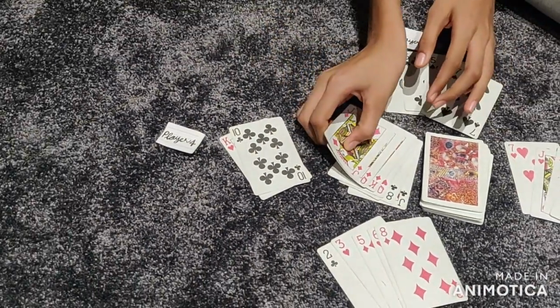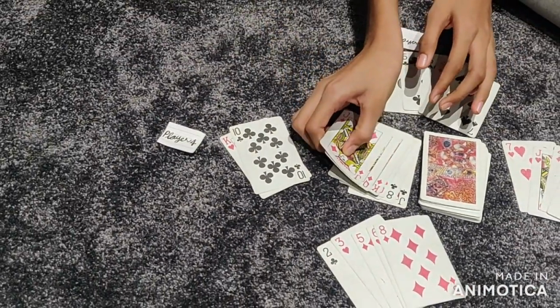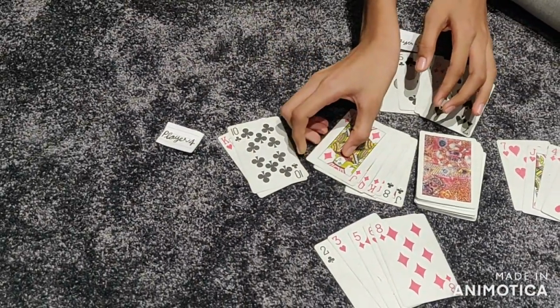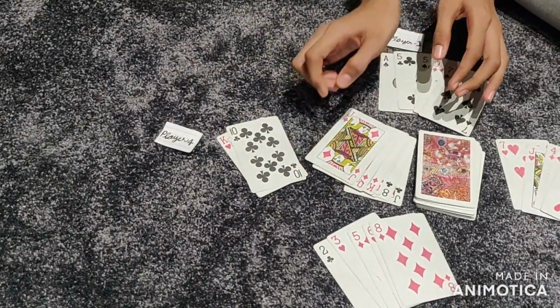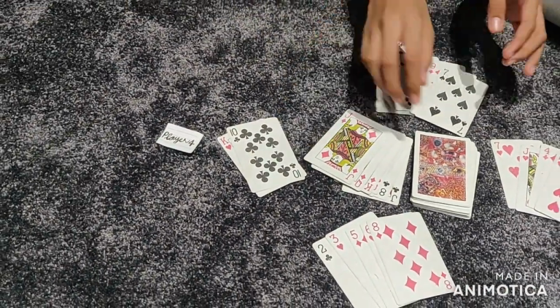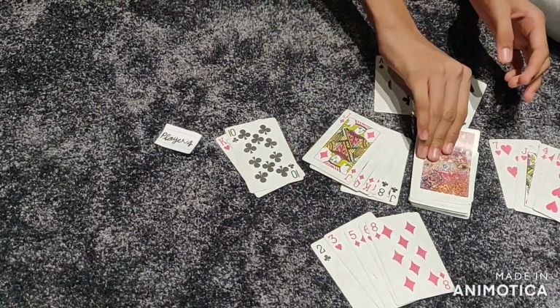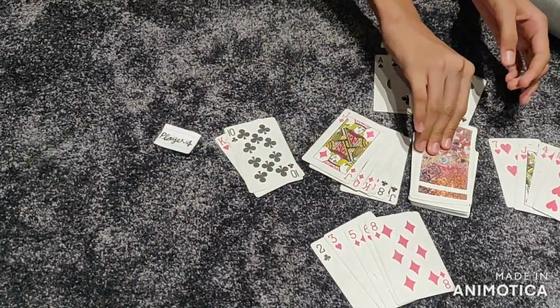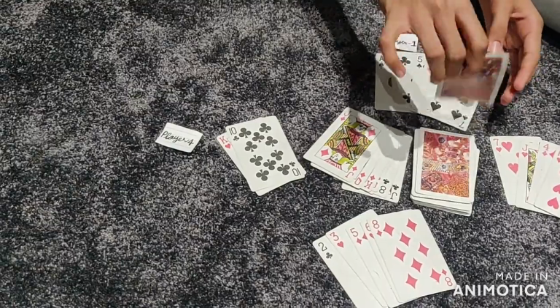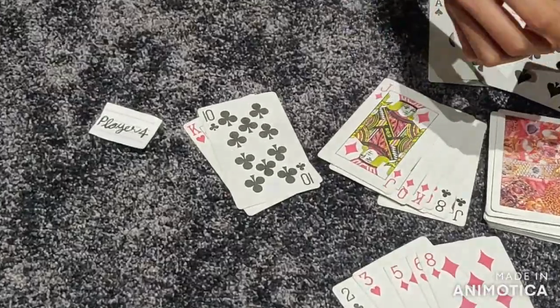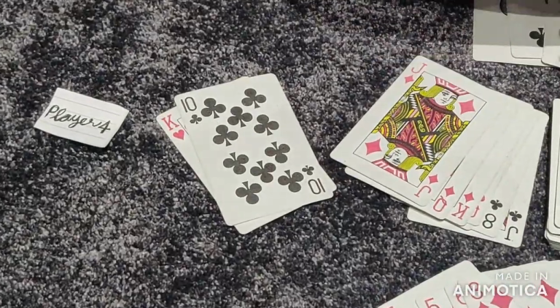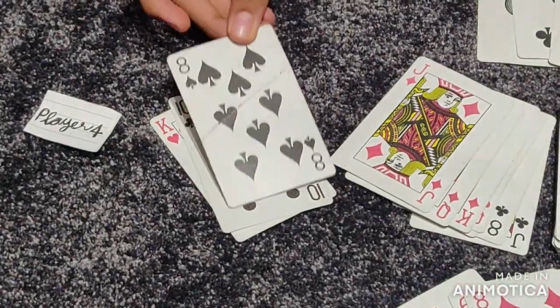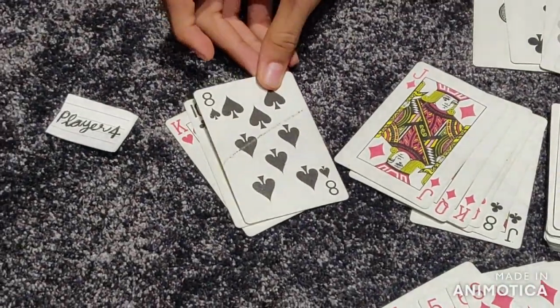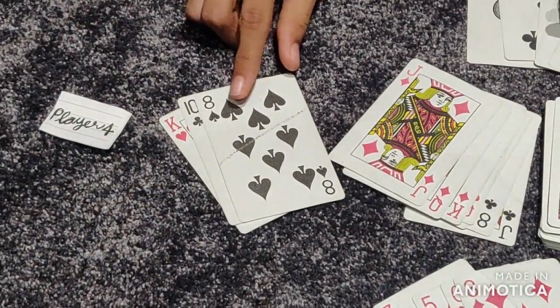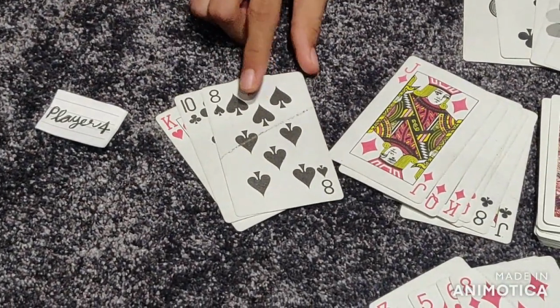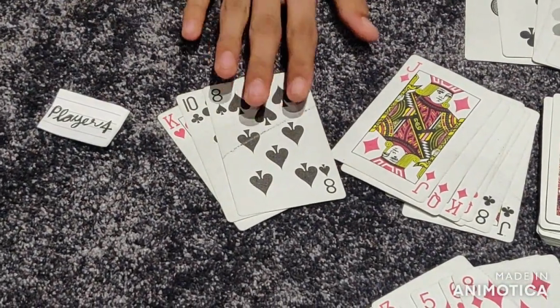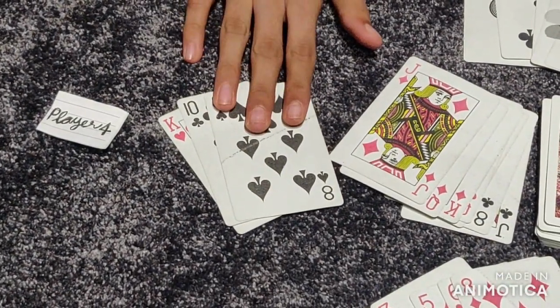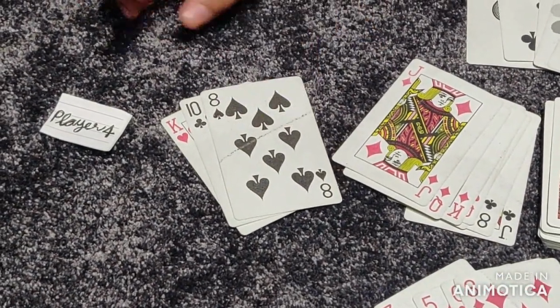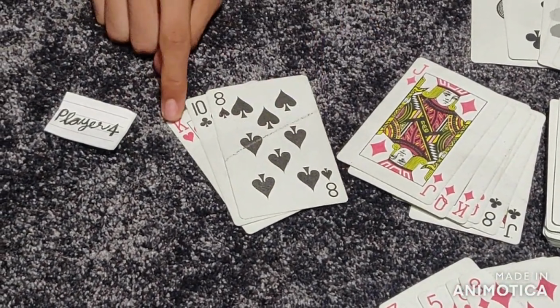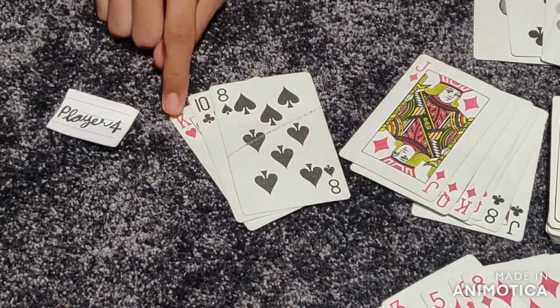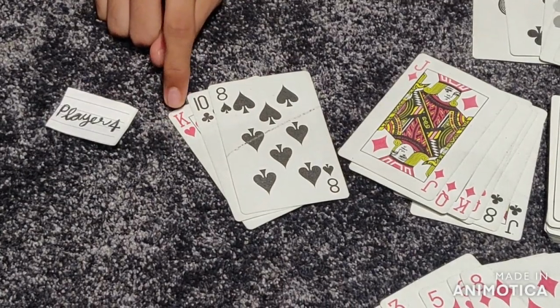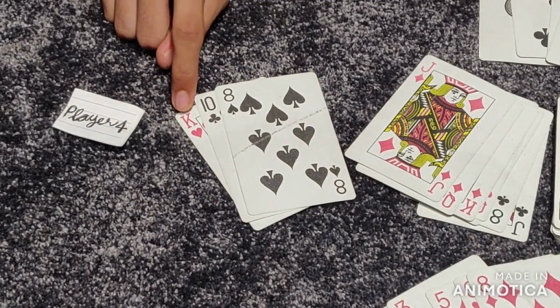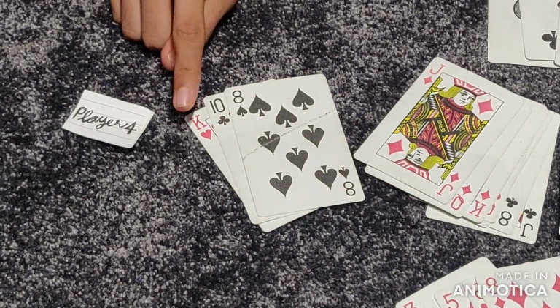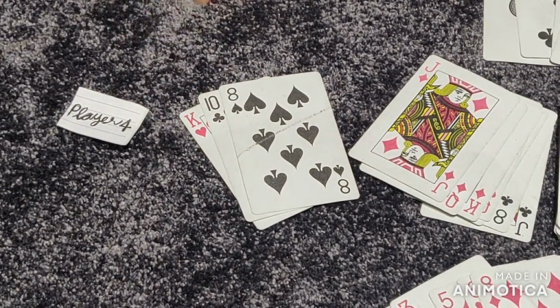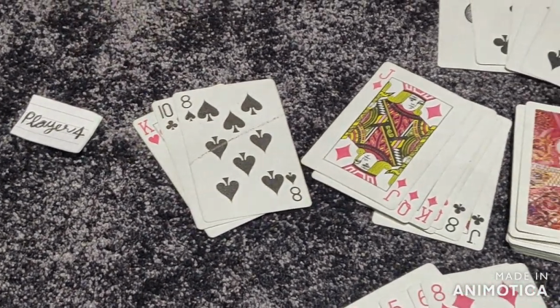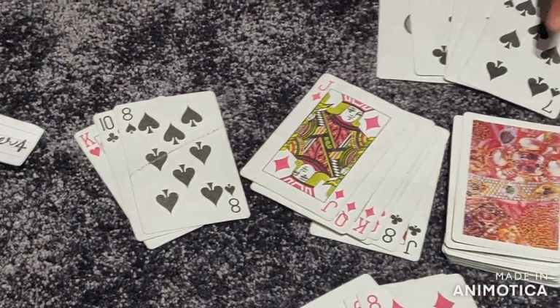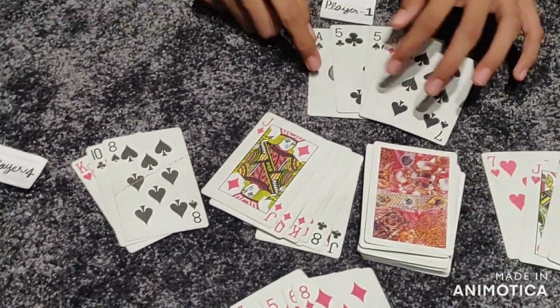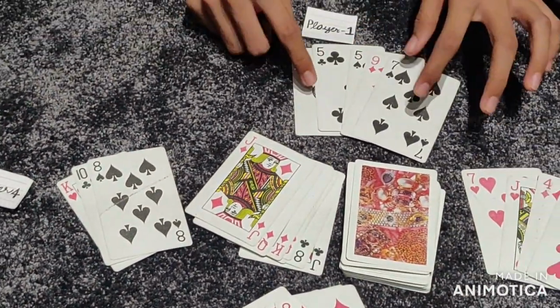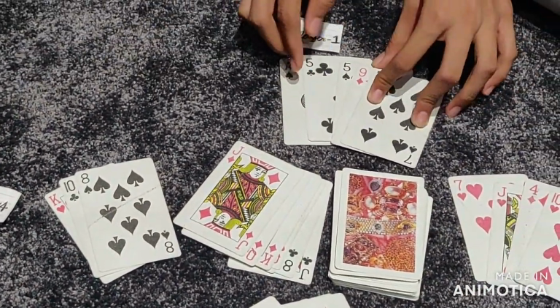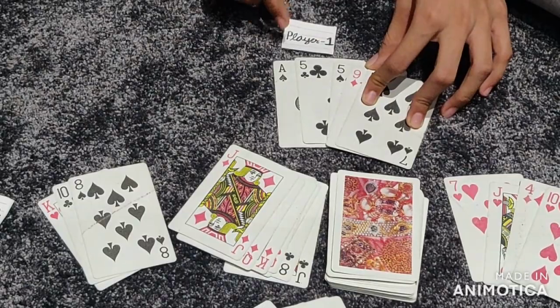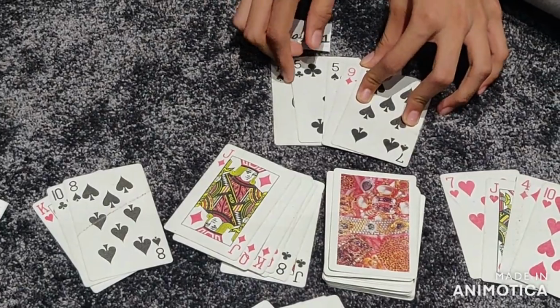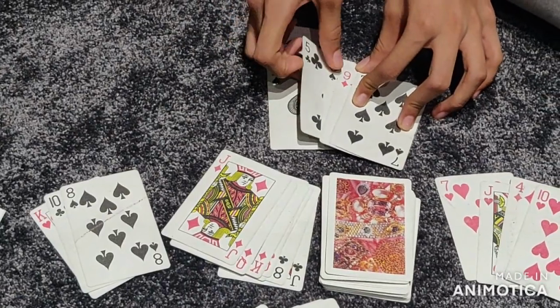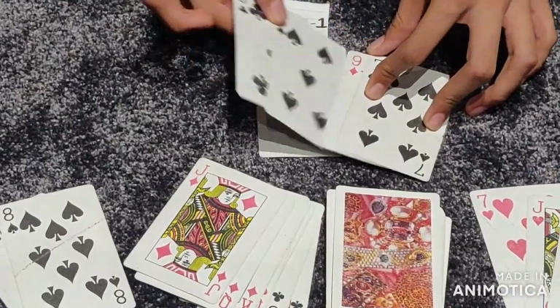K, Q, J — King, Queen, and Jack. Now Player 1 has only 3 cards left, and one is K, which is the next chance. Now Player 1 has a pair of 5.